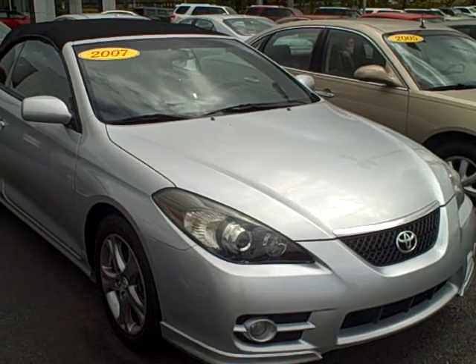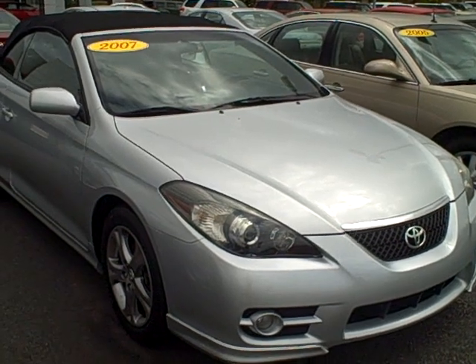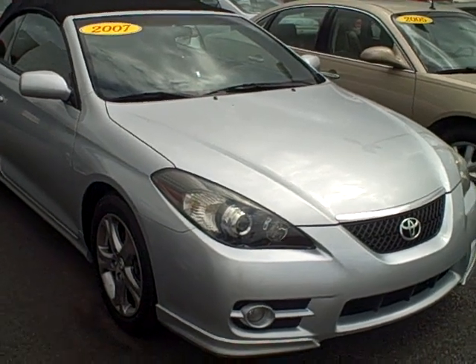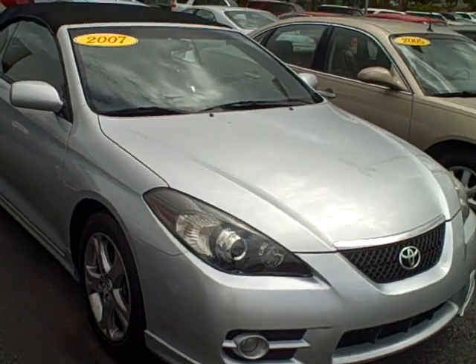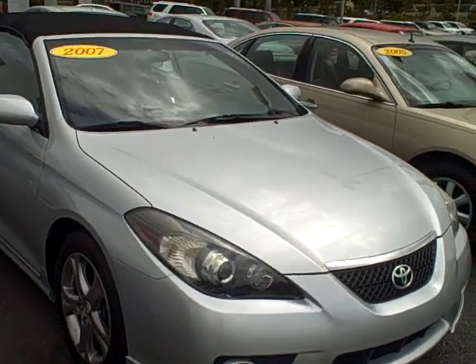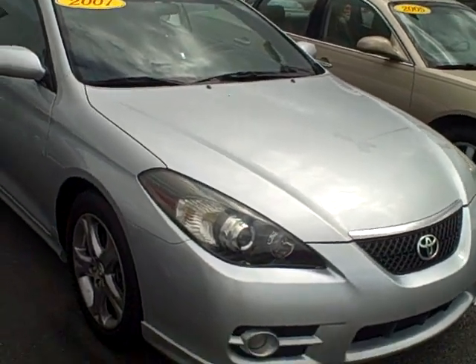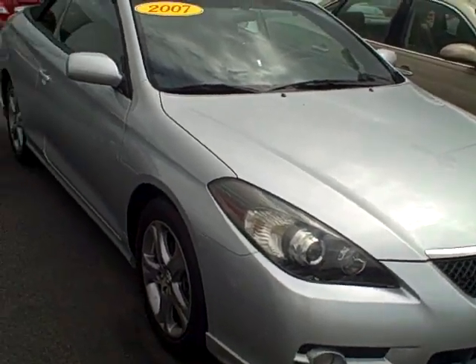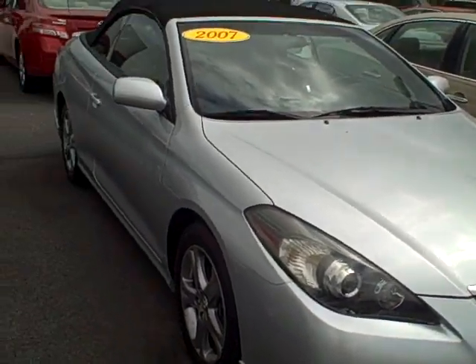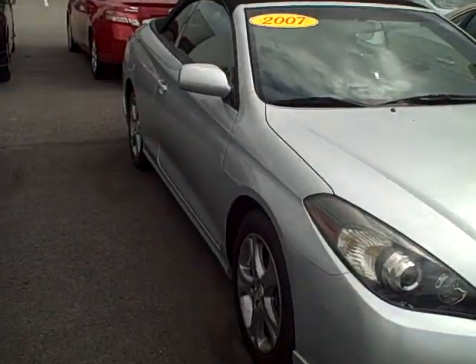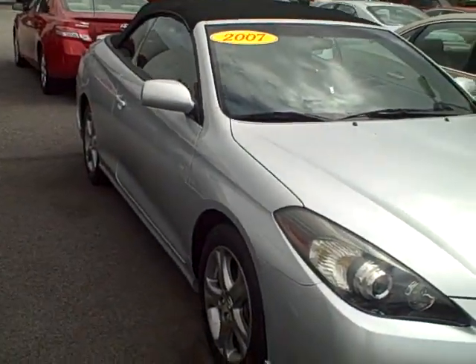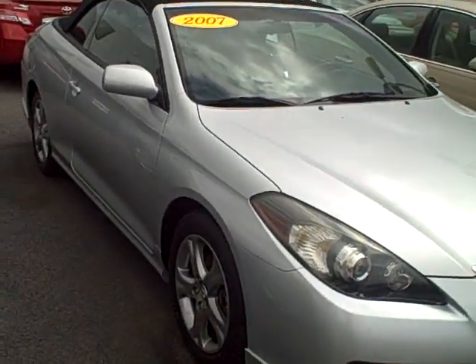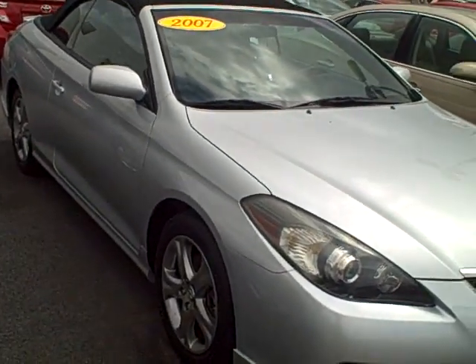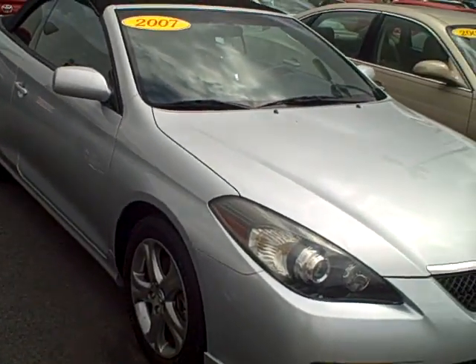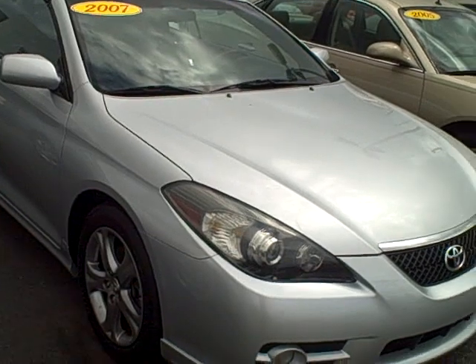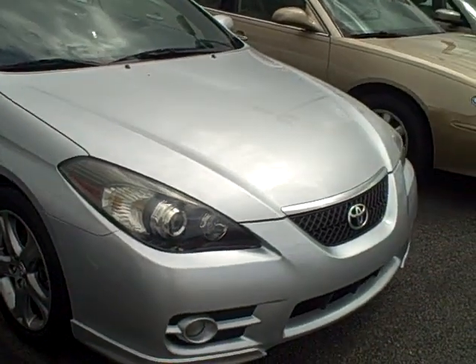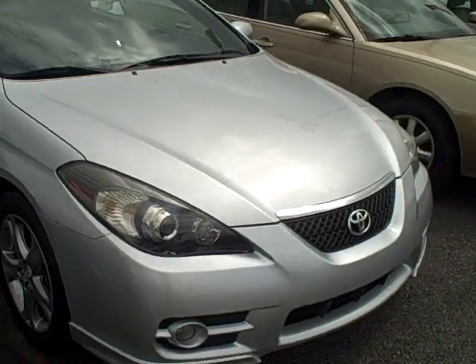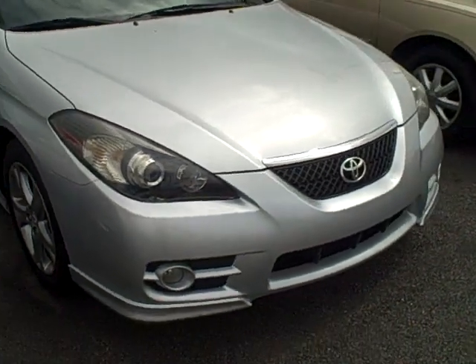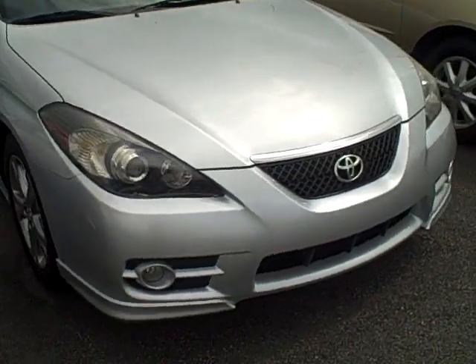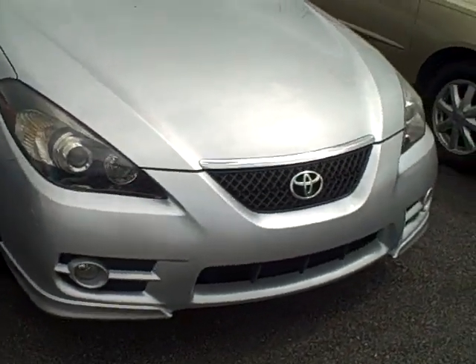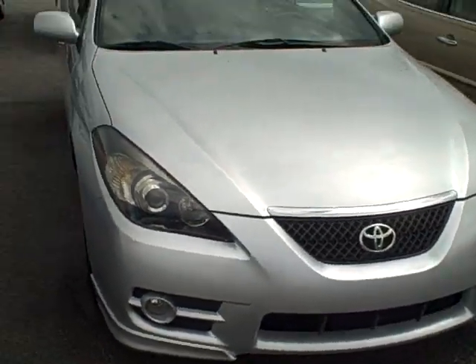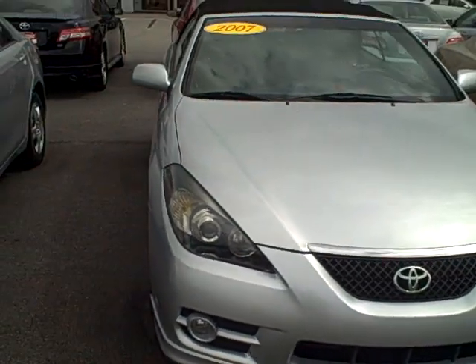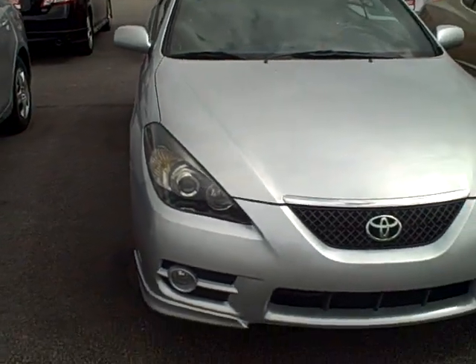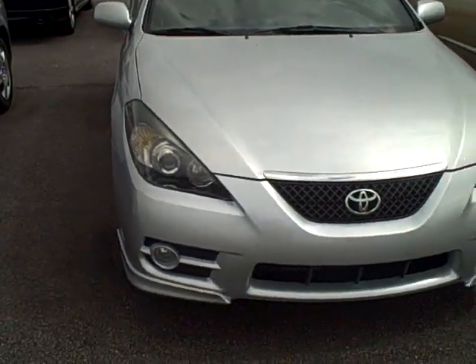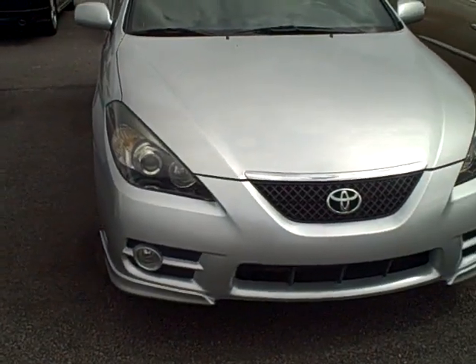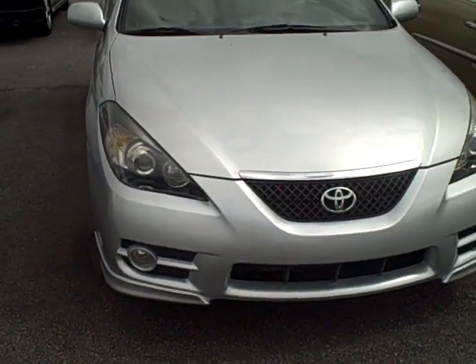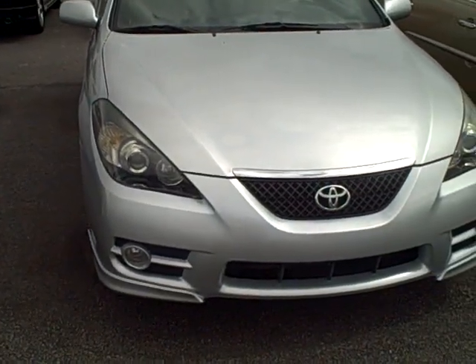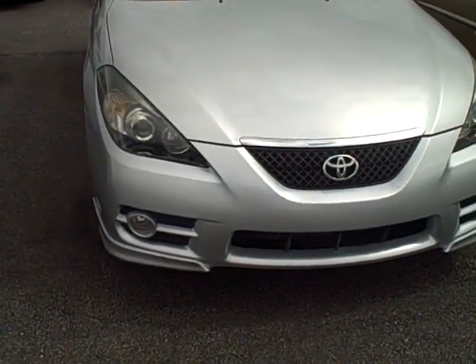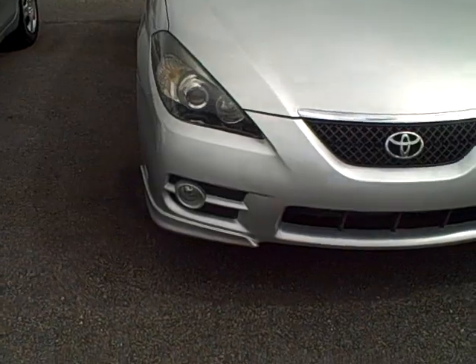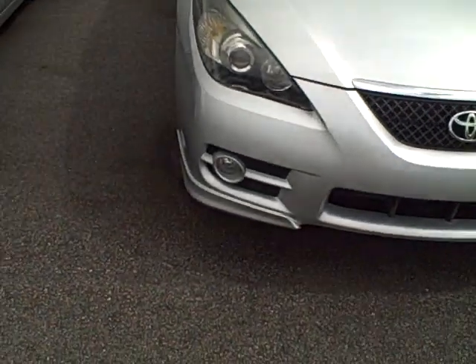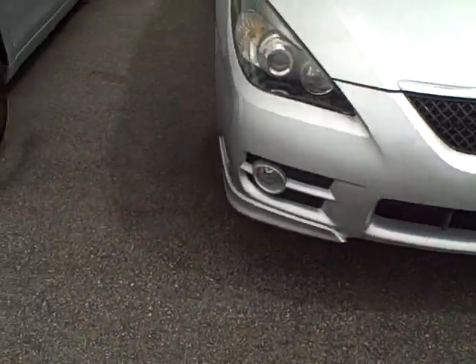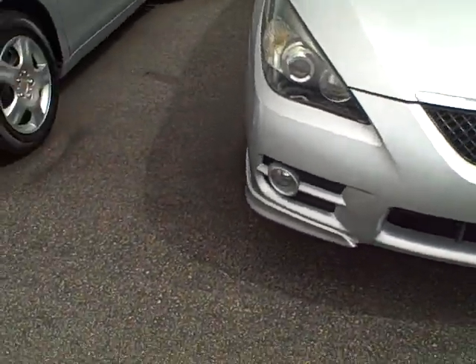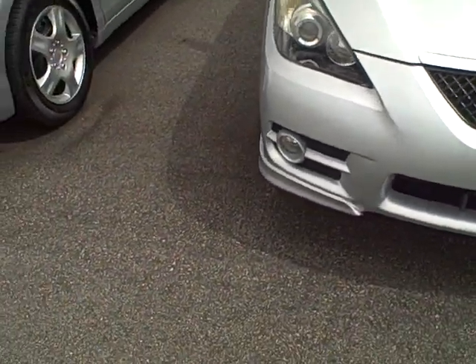Hey folks, it's Kevin Franklin at LaGrange Toyota Scion. It's summer time and what do we like to do in the summer? We like to ride in convertibles. This is a 2007 Toyota Solara Convertible Sport Edition.